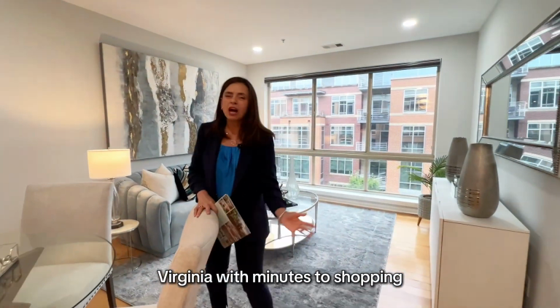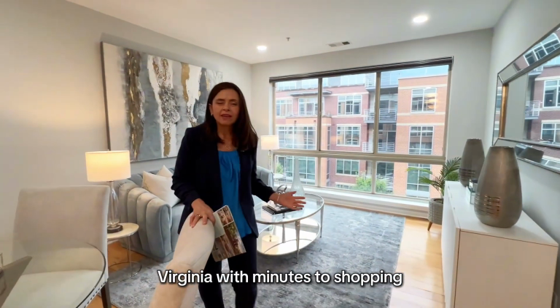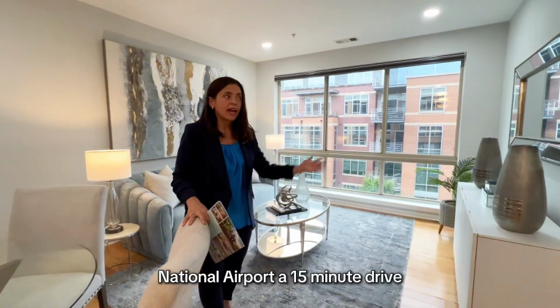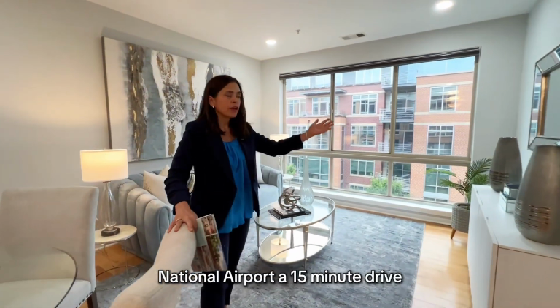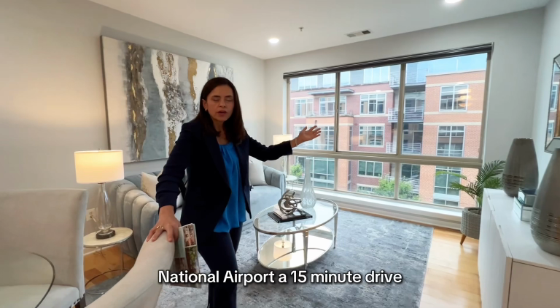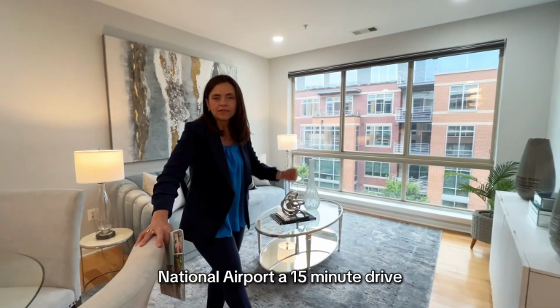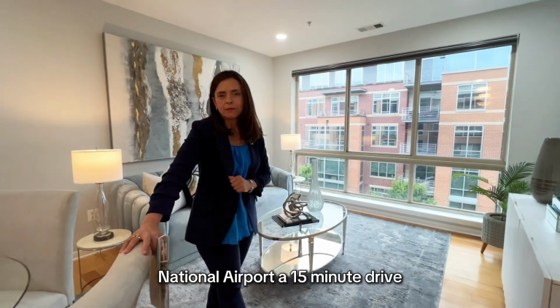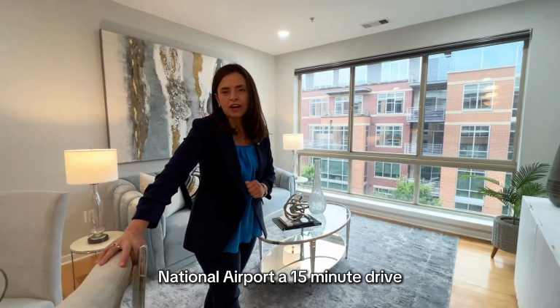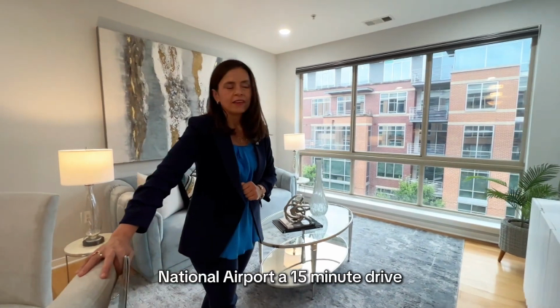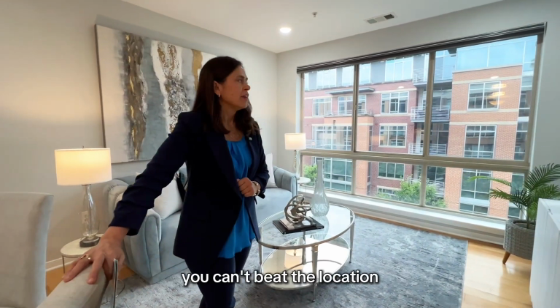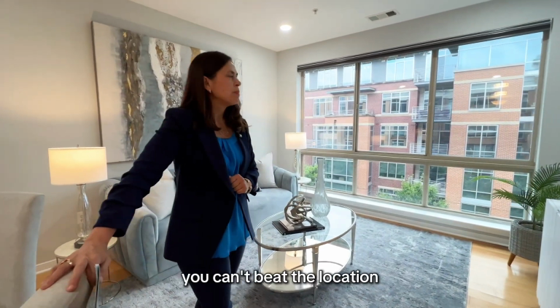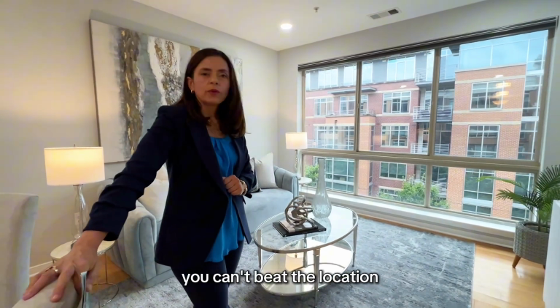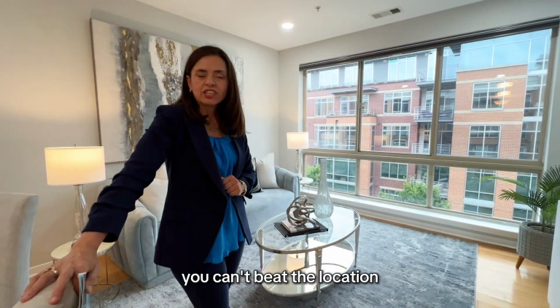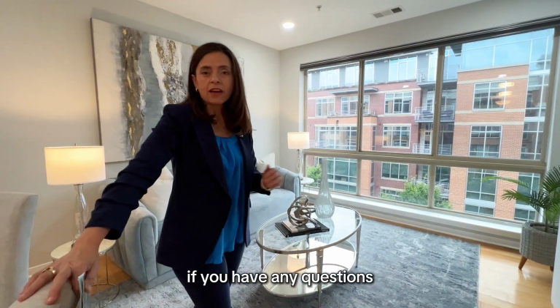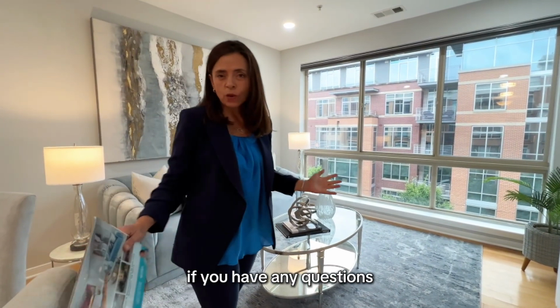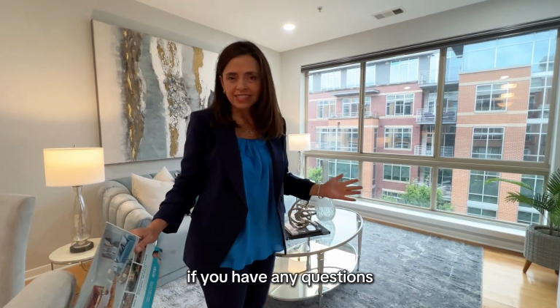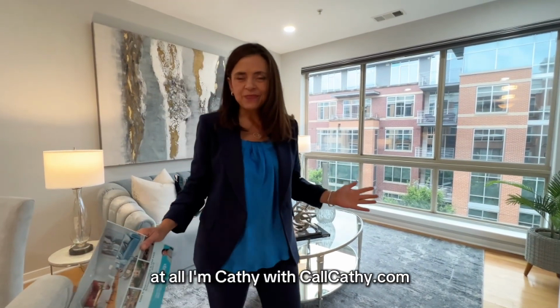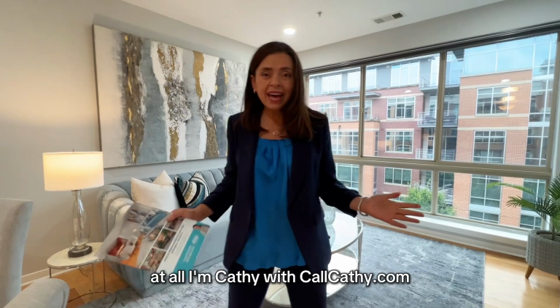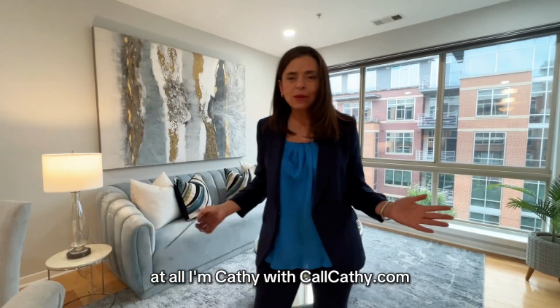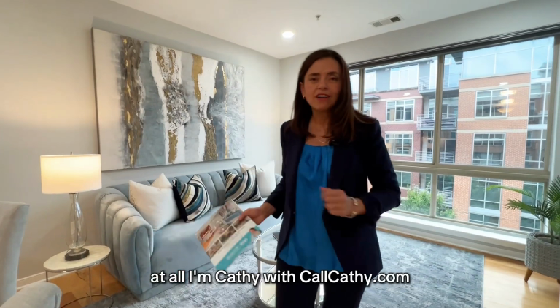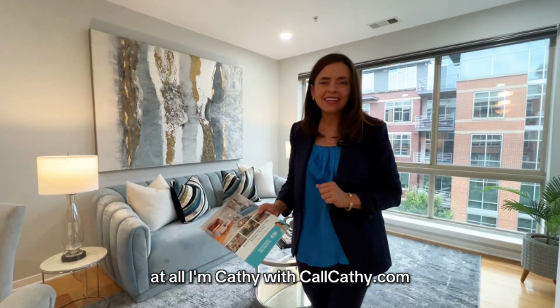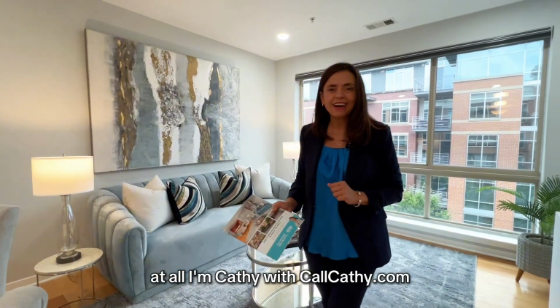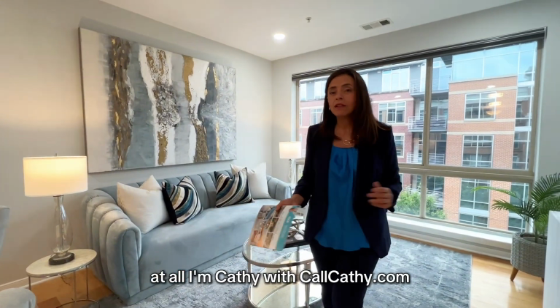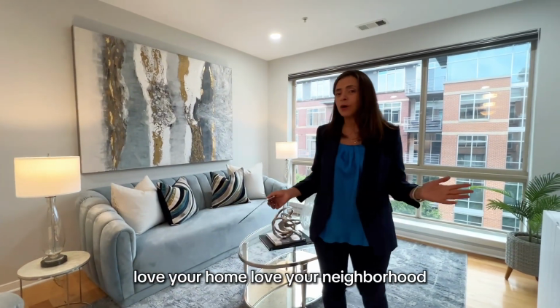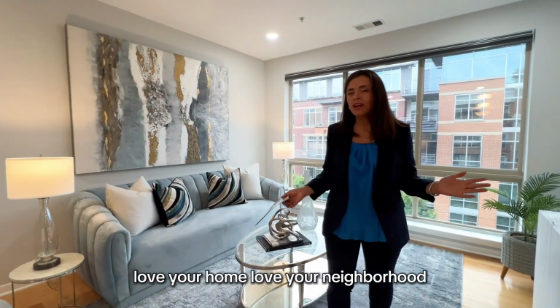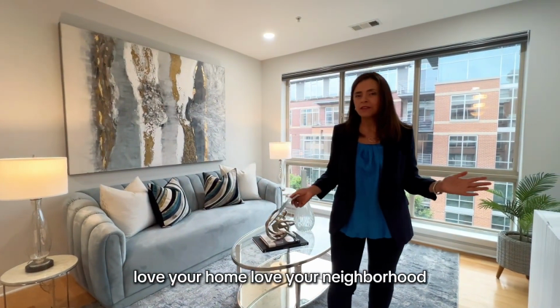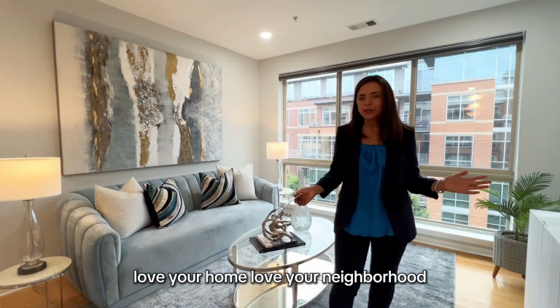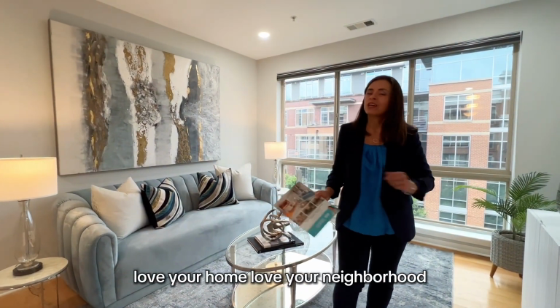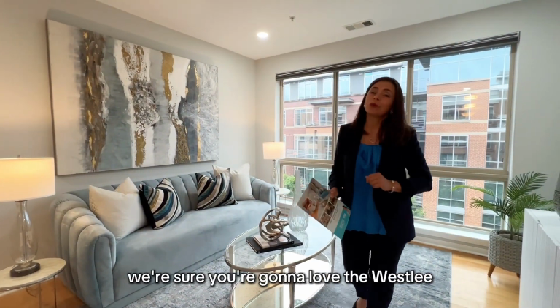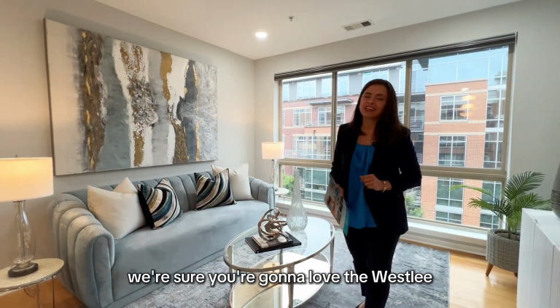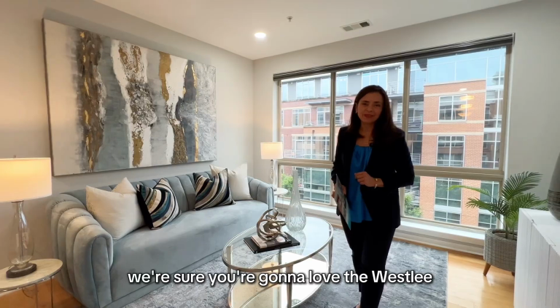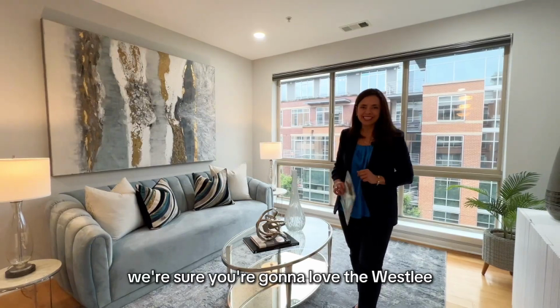You have everything you need for great condo living in an awesome Arlington, Virginia location — minutes to shopping and a 15-minute drive to National Airport. You can't beat the location. If you have any questions, I'm Kathy with CallKathy.com — love your home, love your neighborhood. We're sure you're going to love the Wesley.